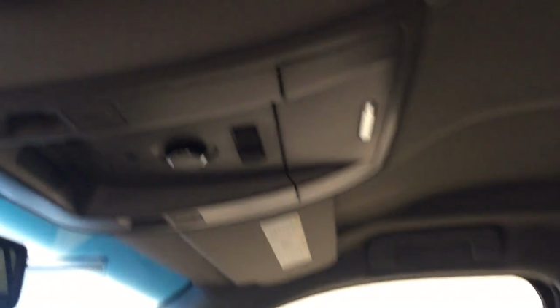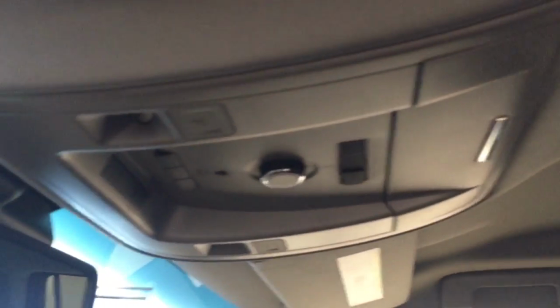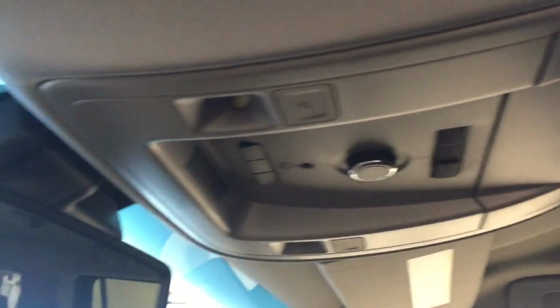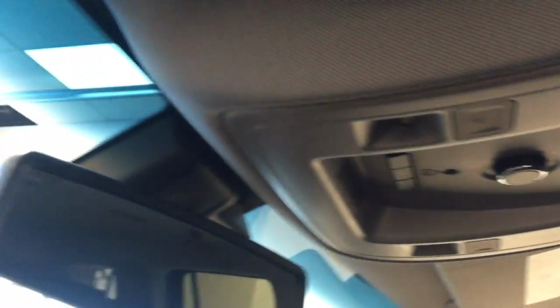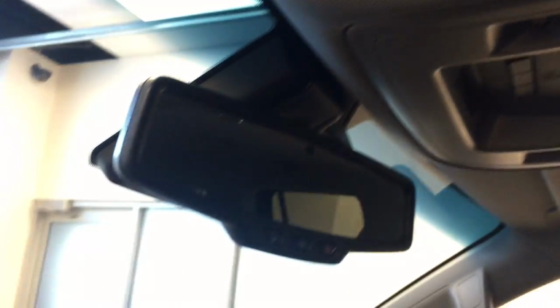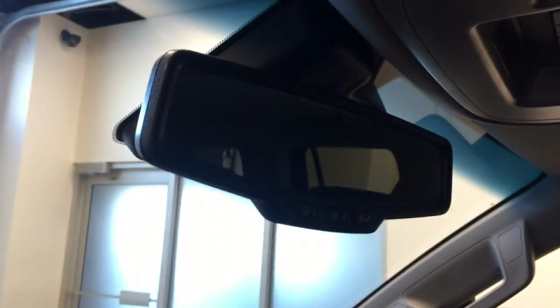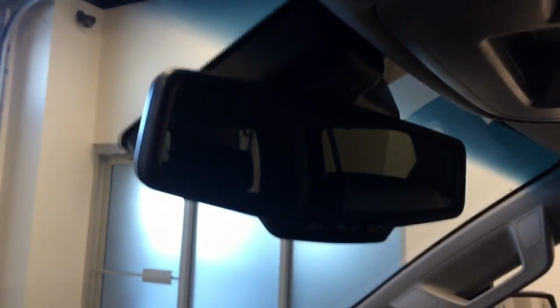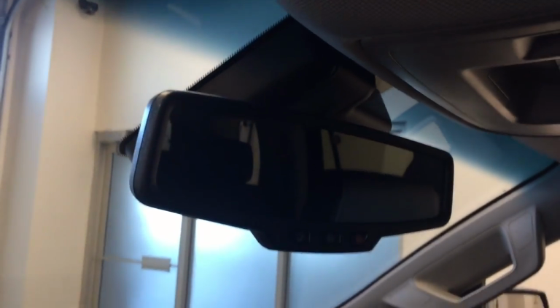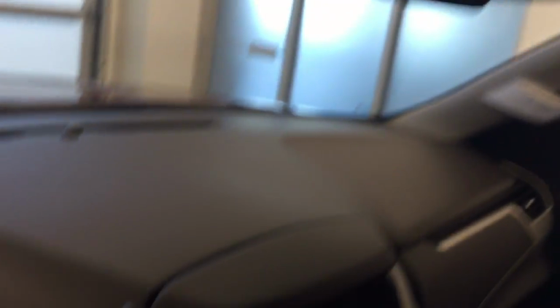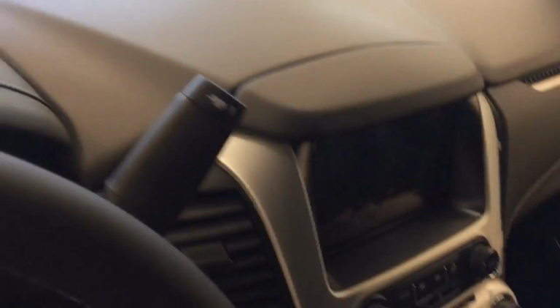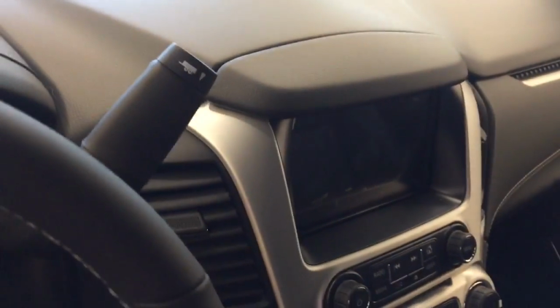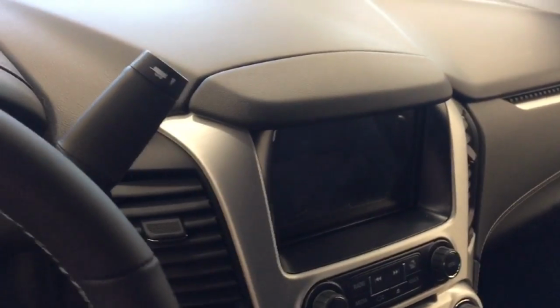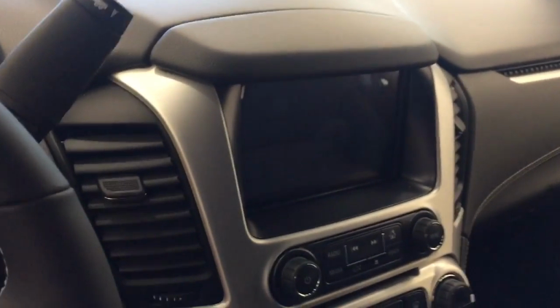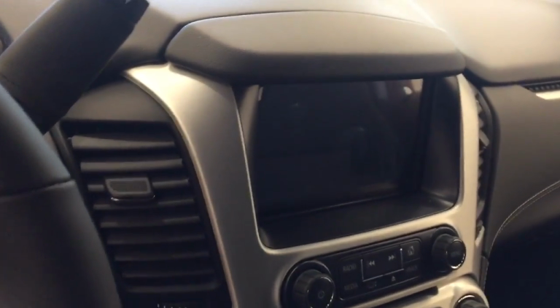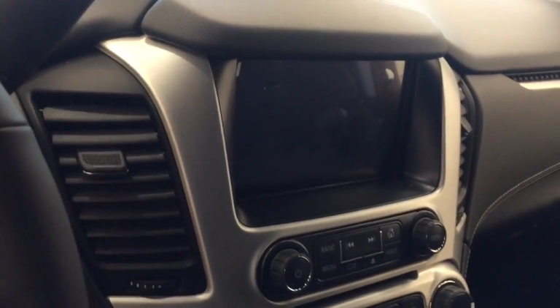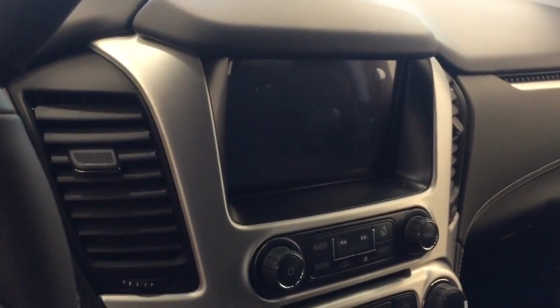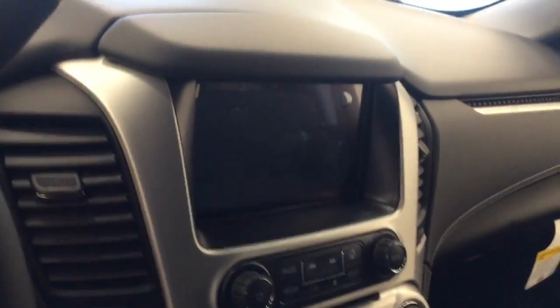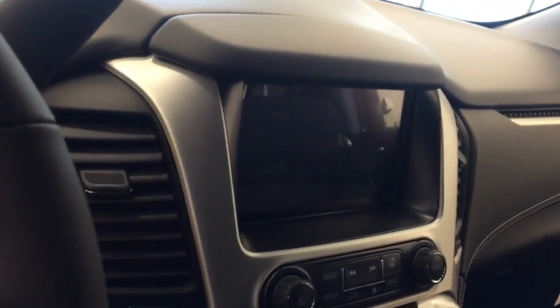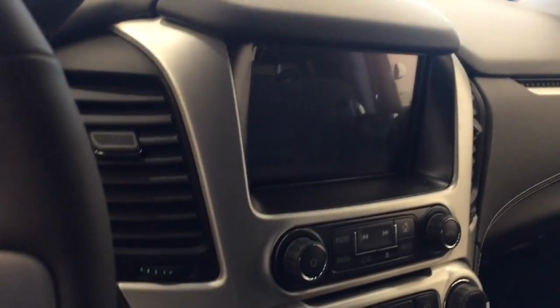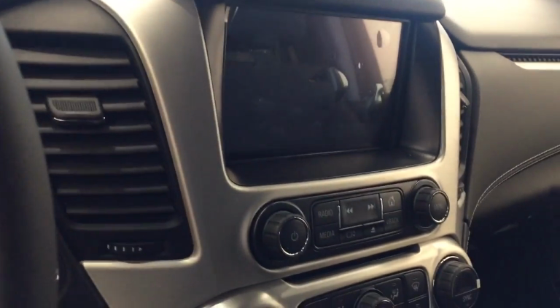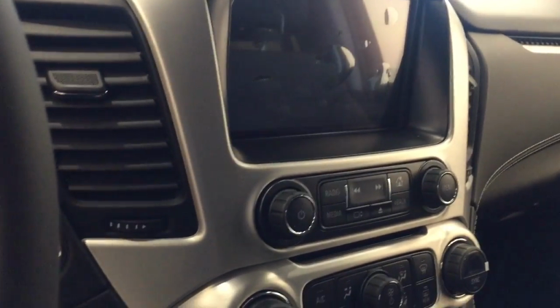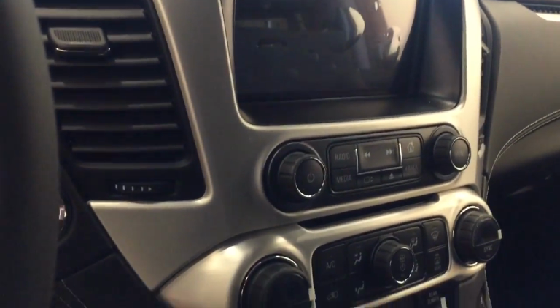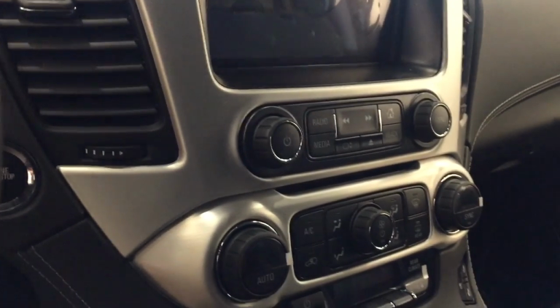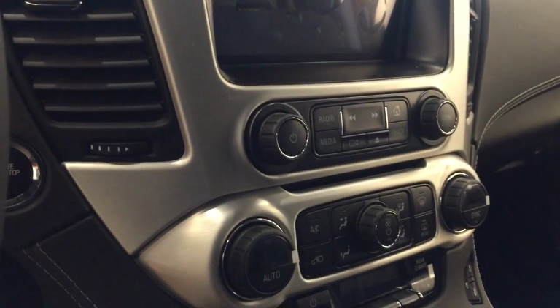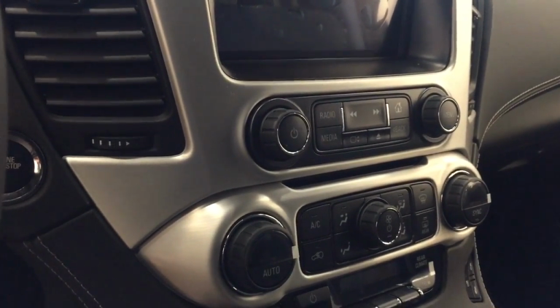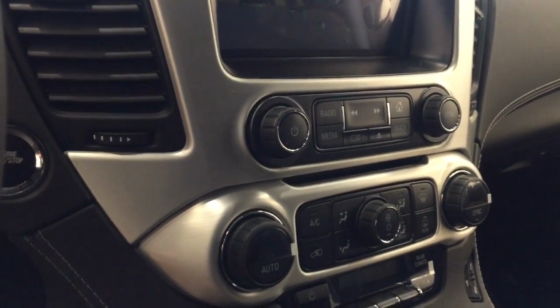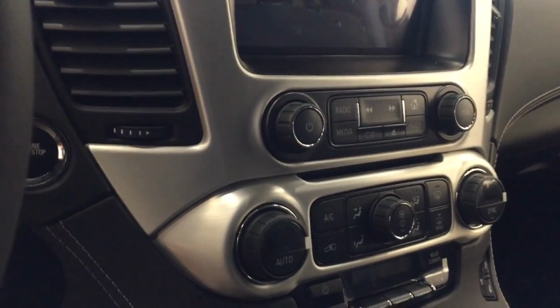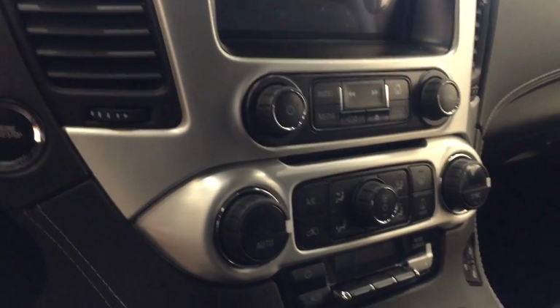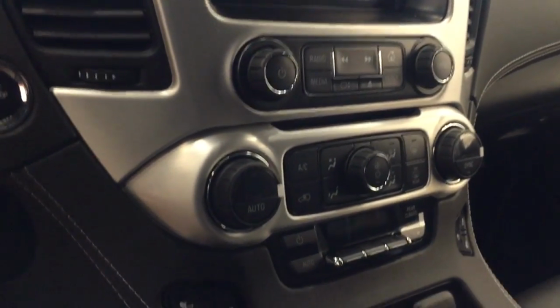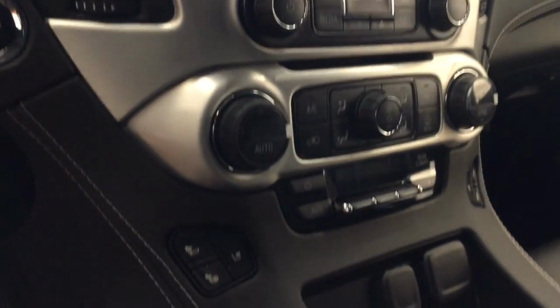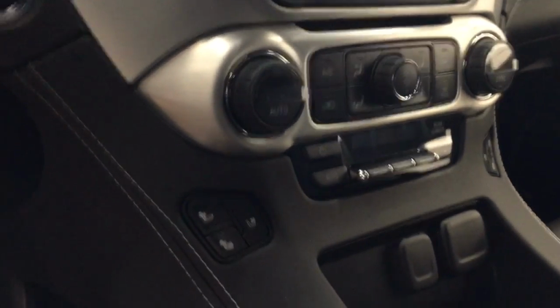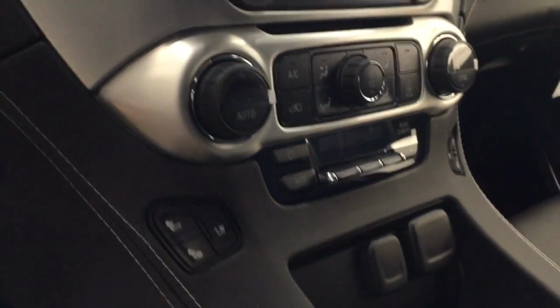Rear hatch controls, garage door opener, OnStar 4G LTE with auto-dimming mirror, CD-AM-FM XM satellite ready with USB and auxiliary support, dual zone electronic climate control with AC, and push button start.